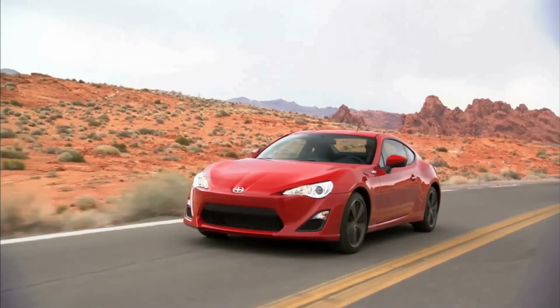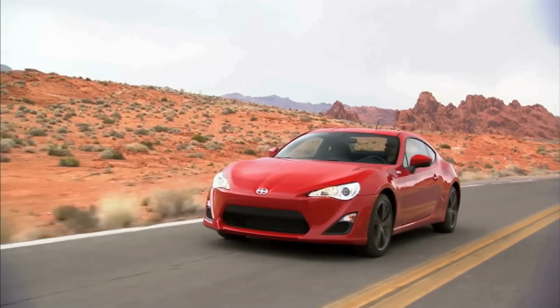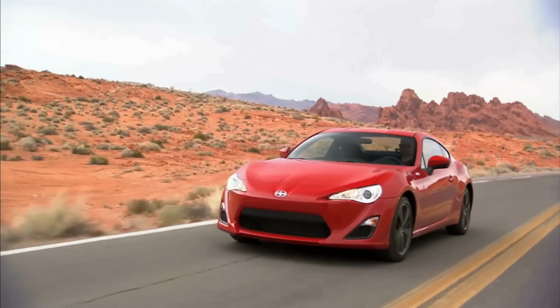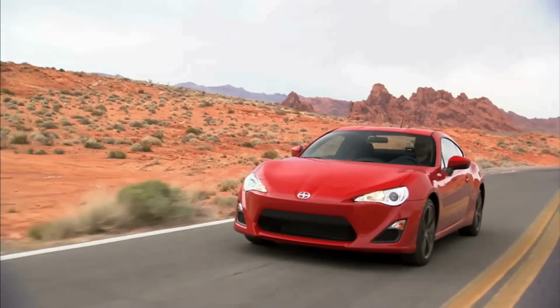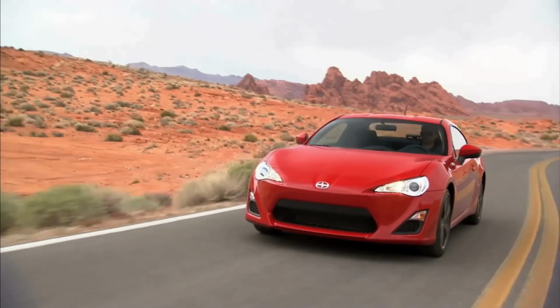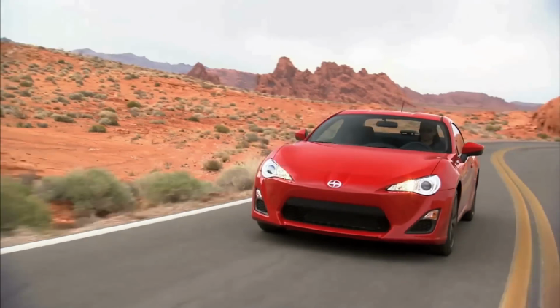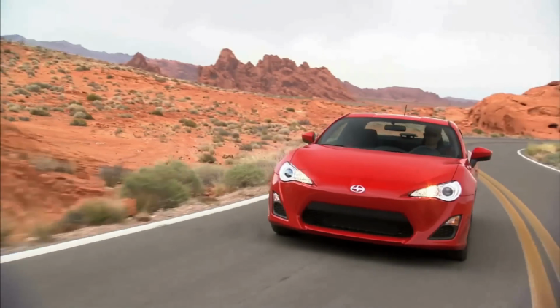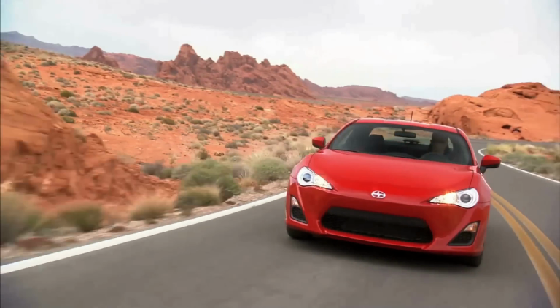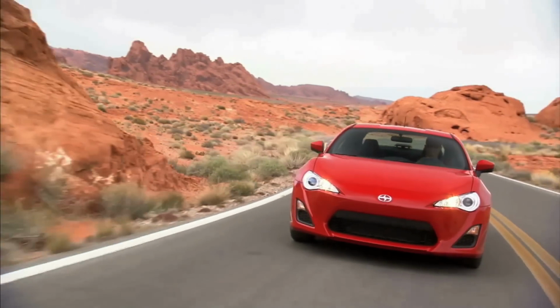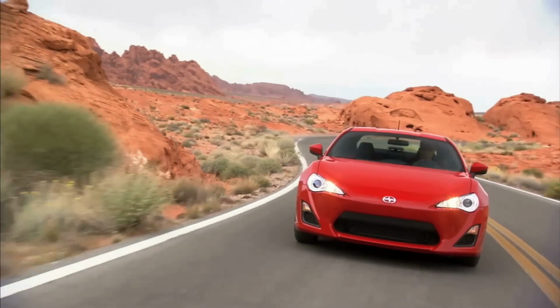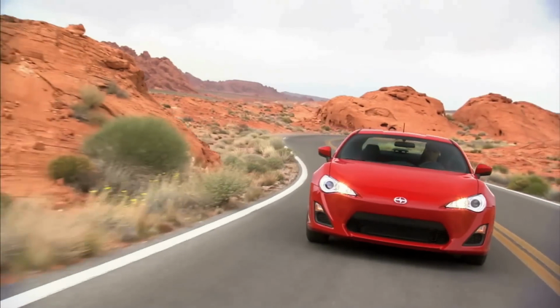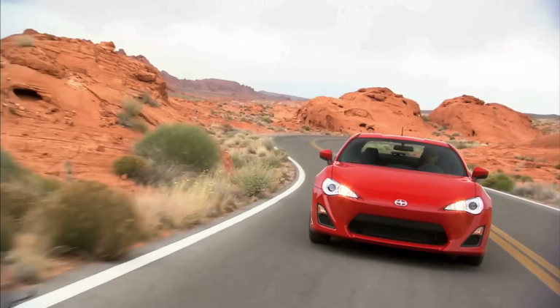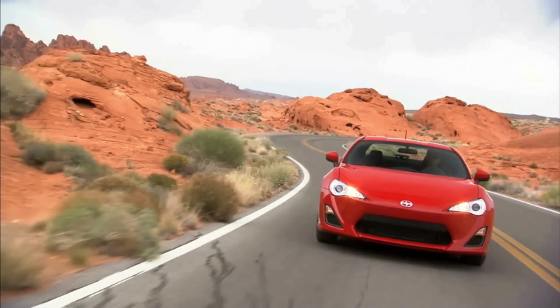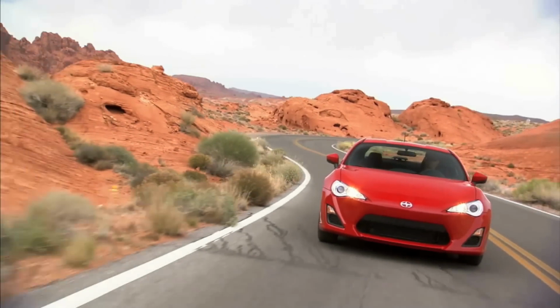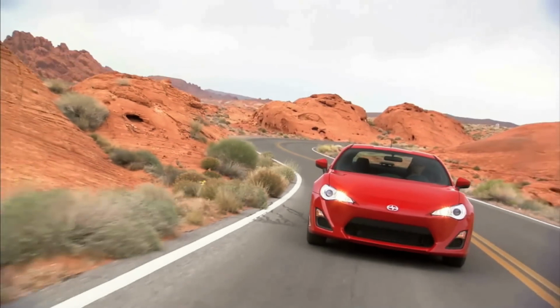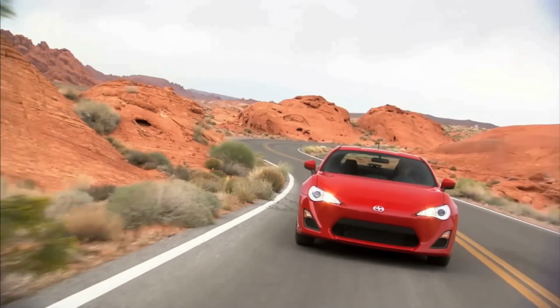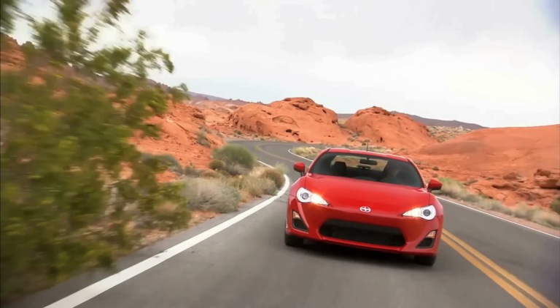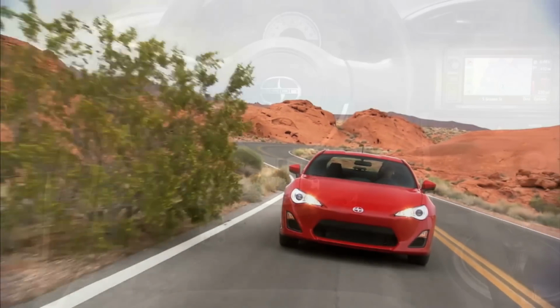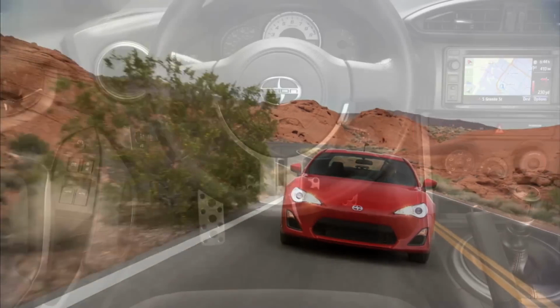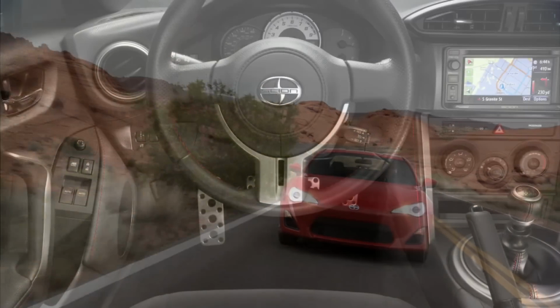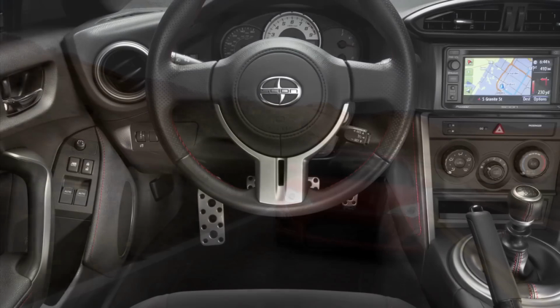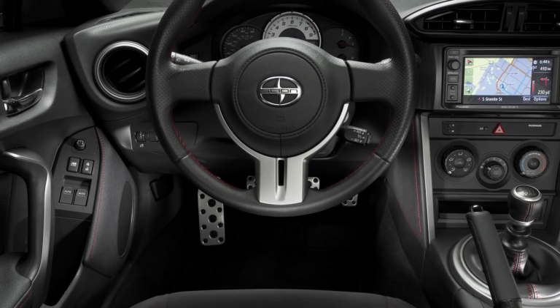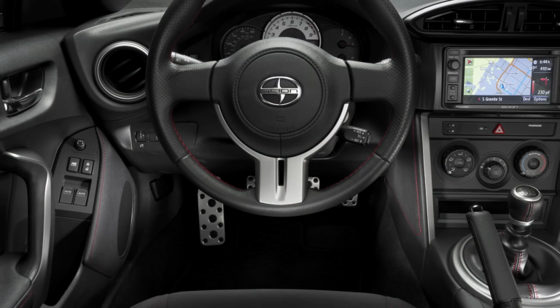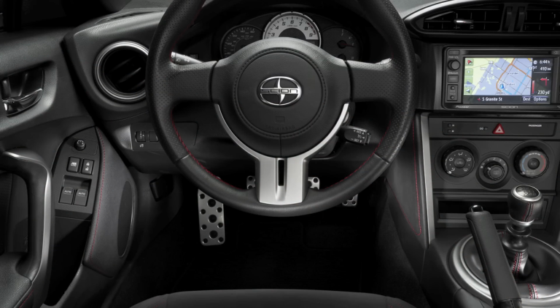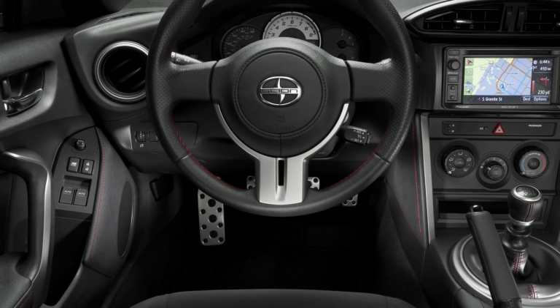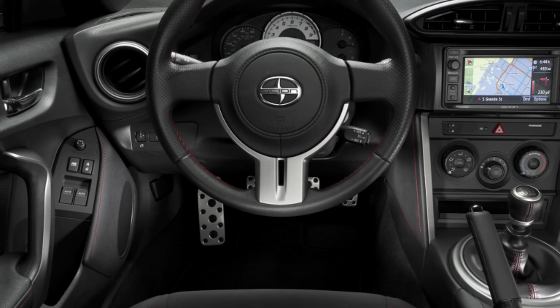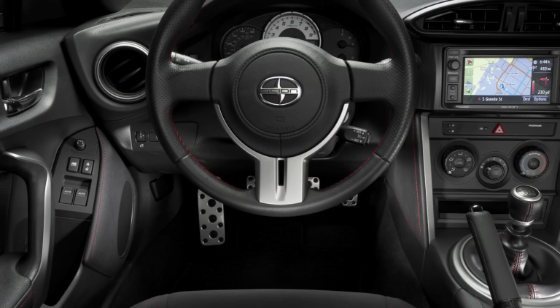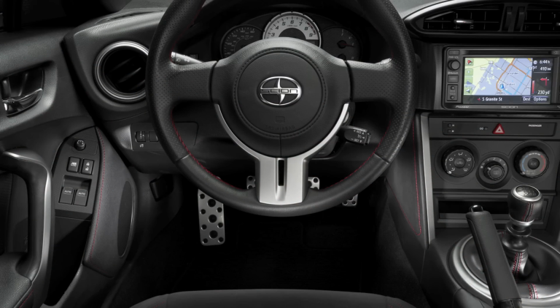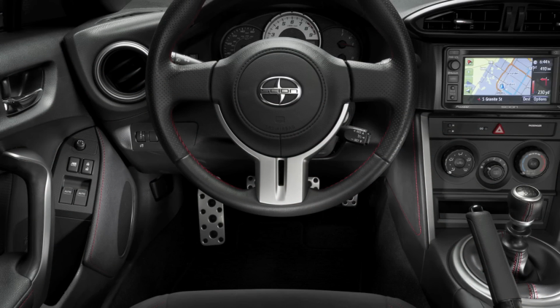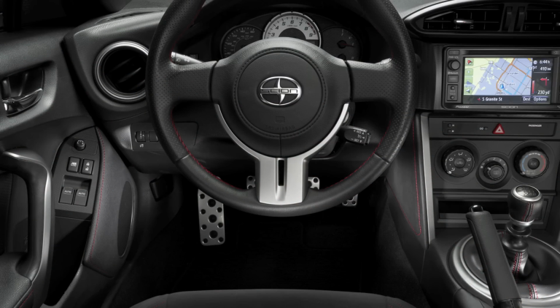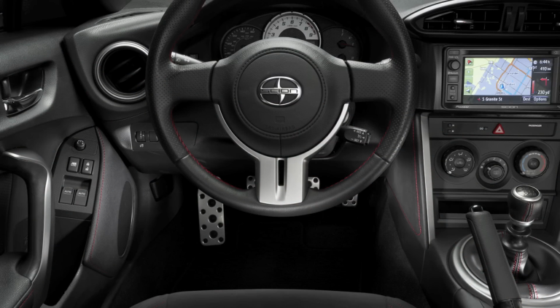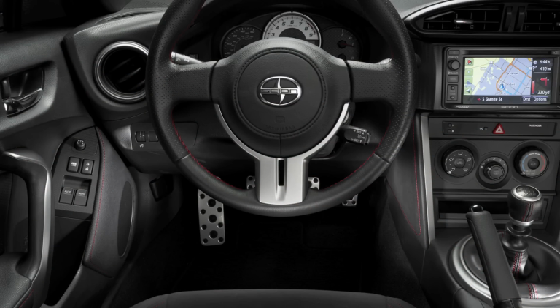At least our test car was outfitted with bespoke custom audio. That $1,200 option included navigation.